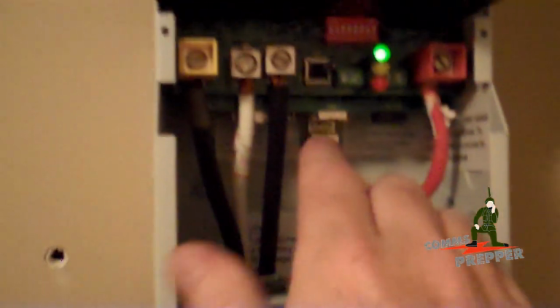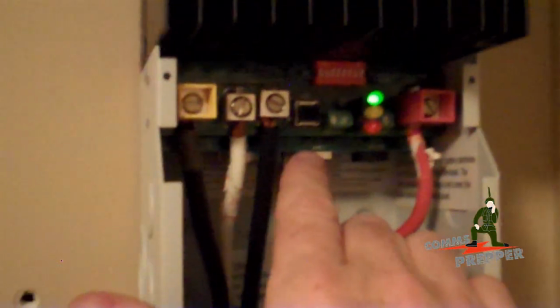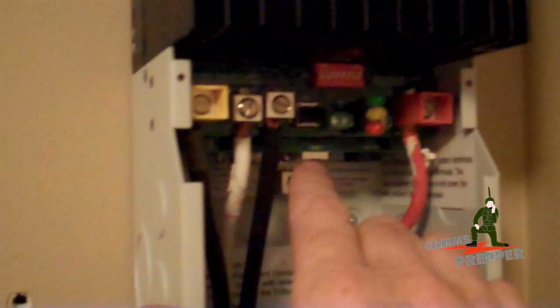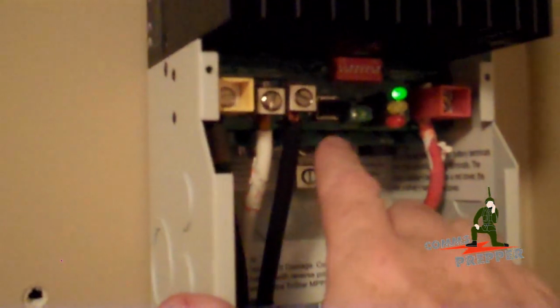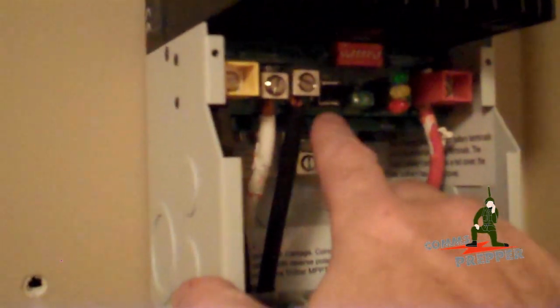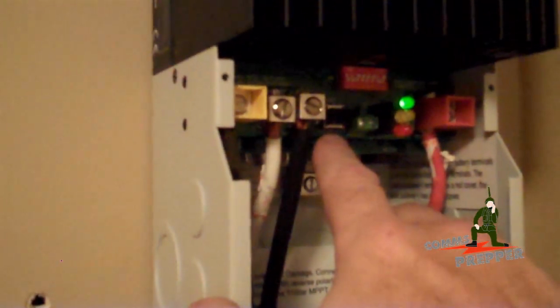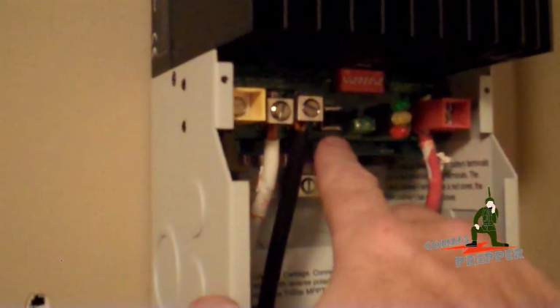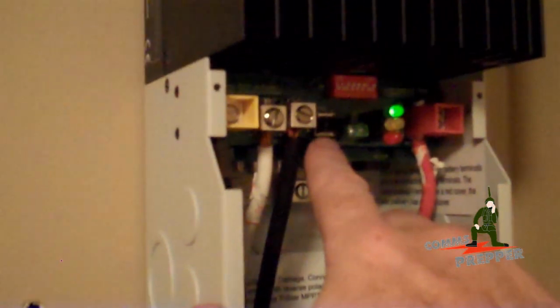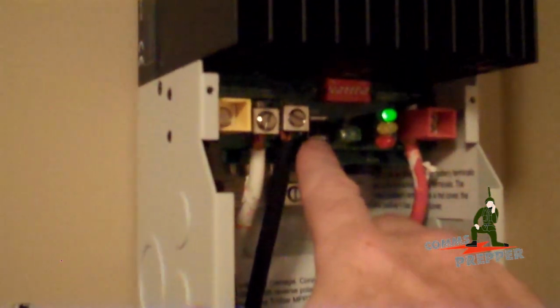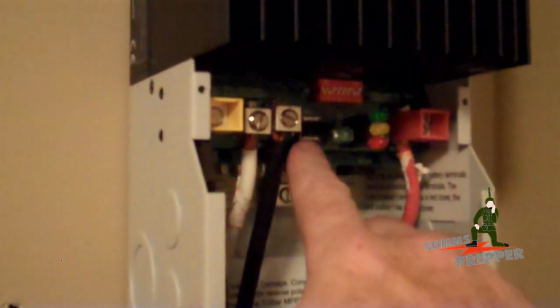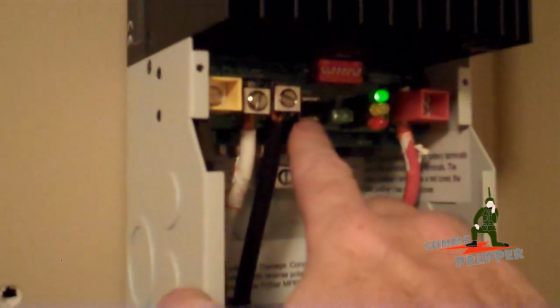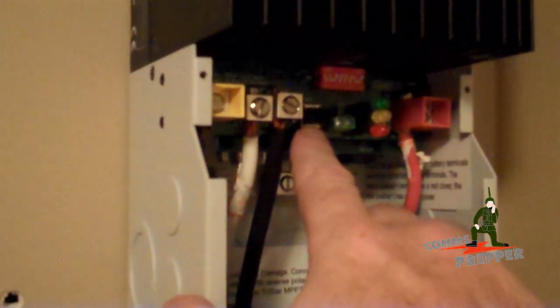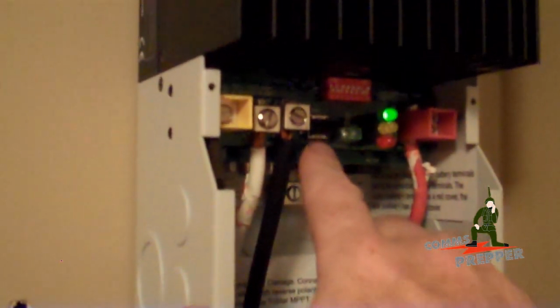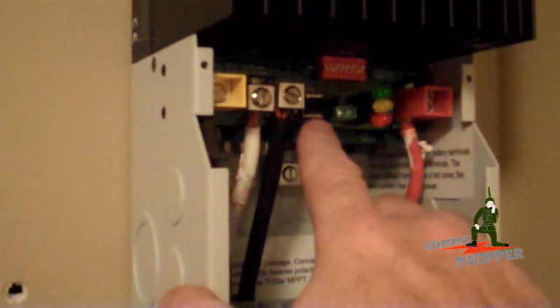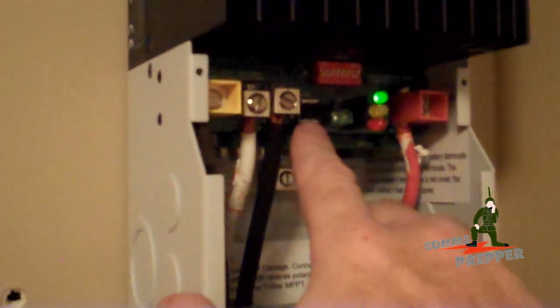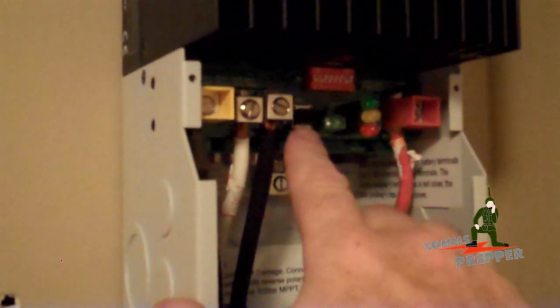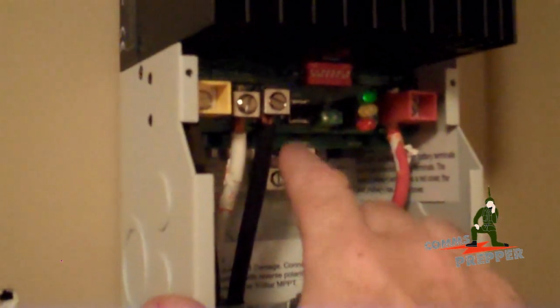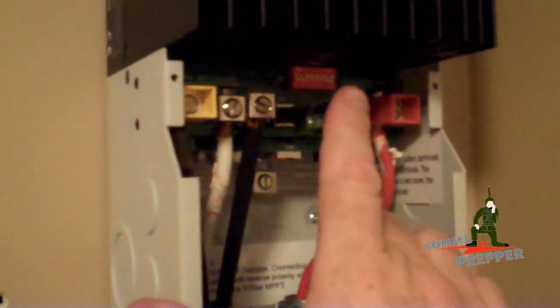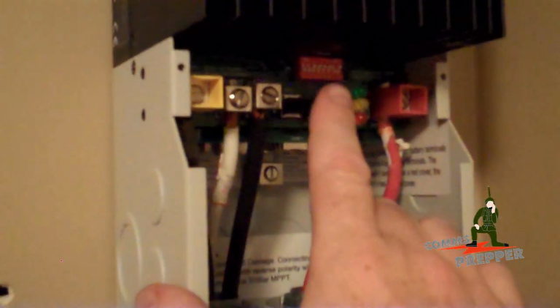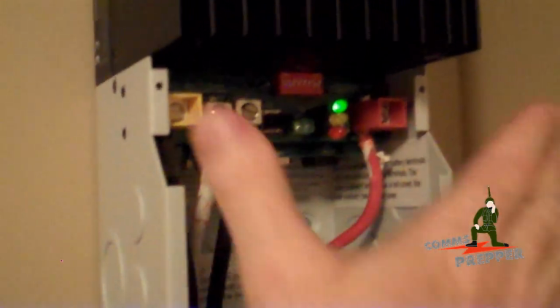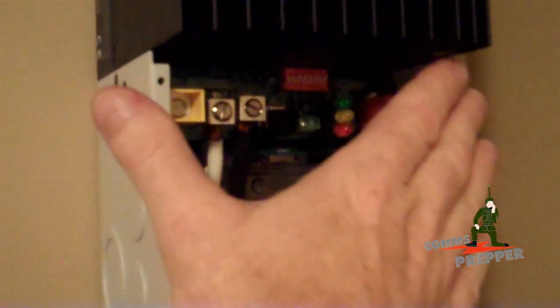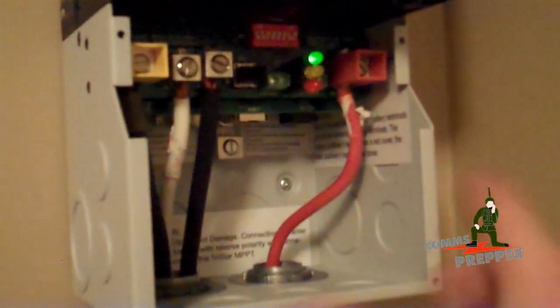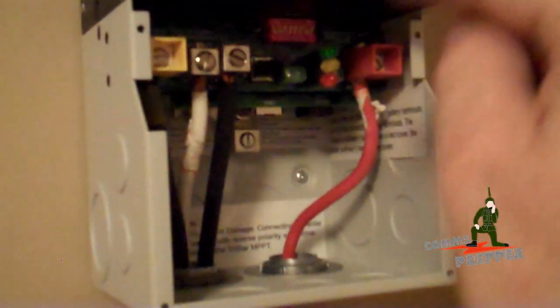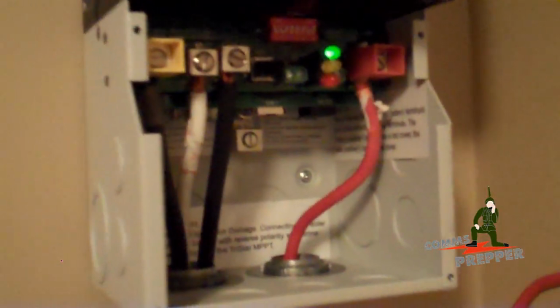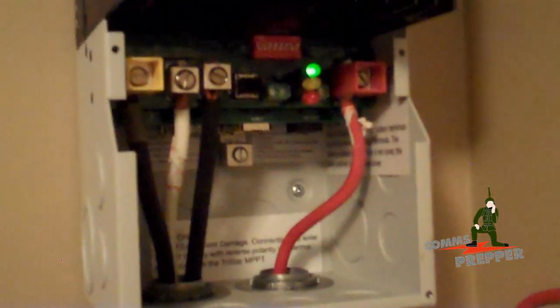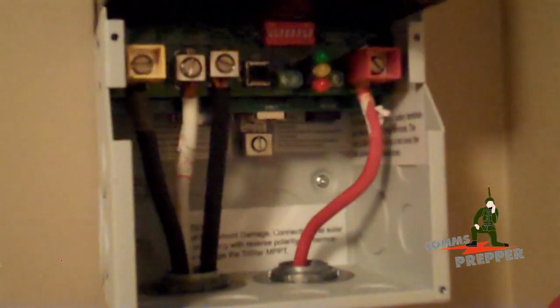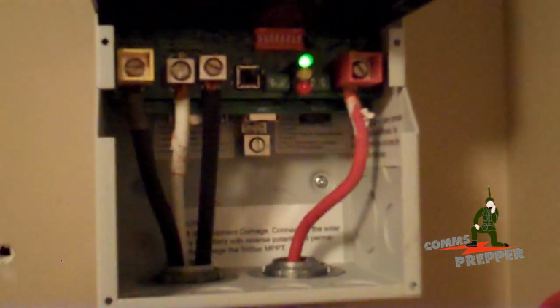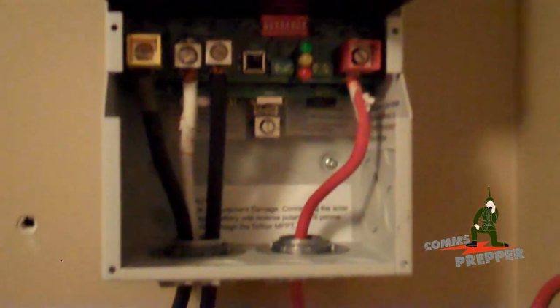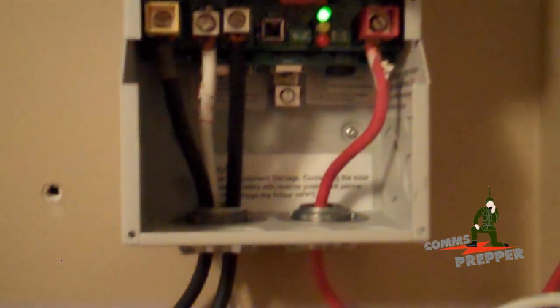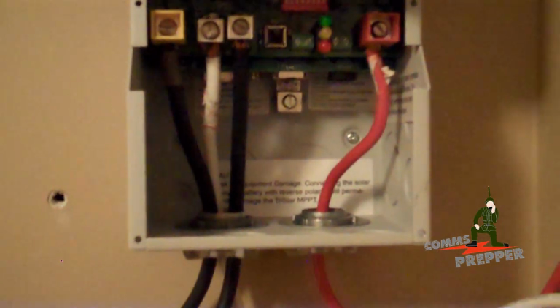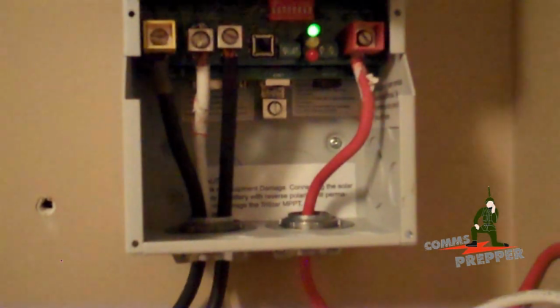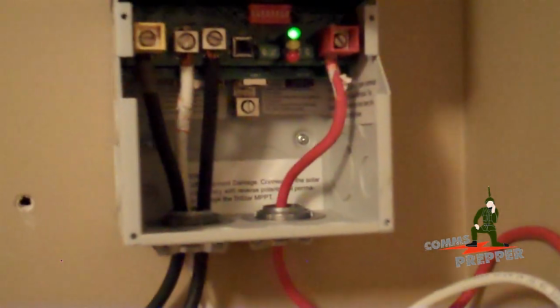In the box, if you order one of these, there's a little plastic post that actually snaps onto the reset/equalization button and extends it out, so when you put the cover on you can still reach that button. That's the internal workings of the charge controller.